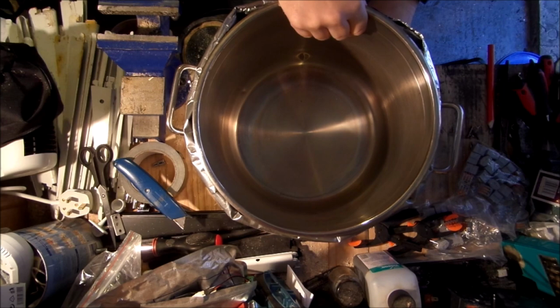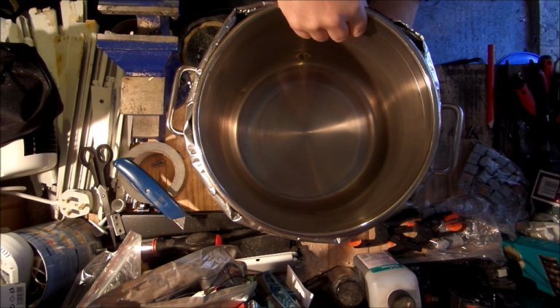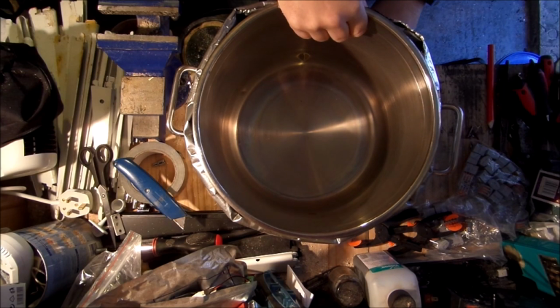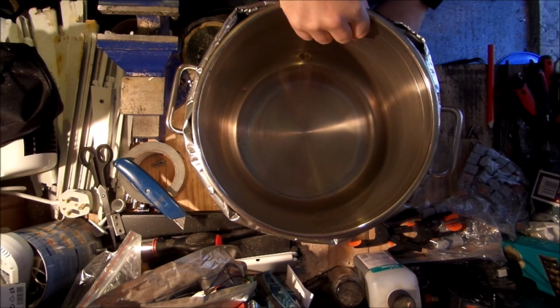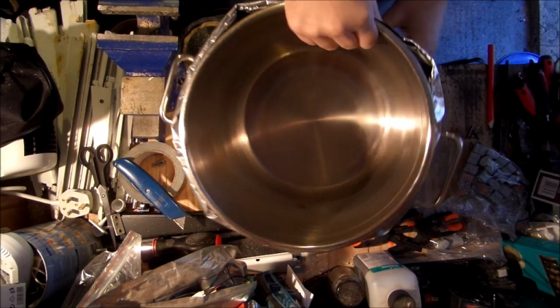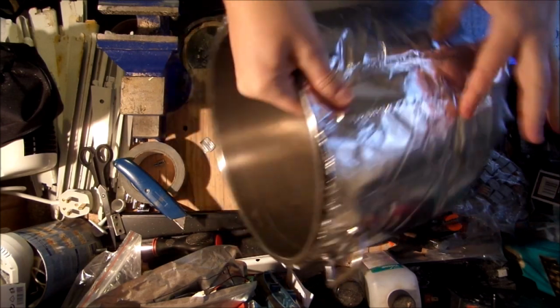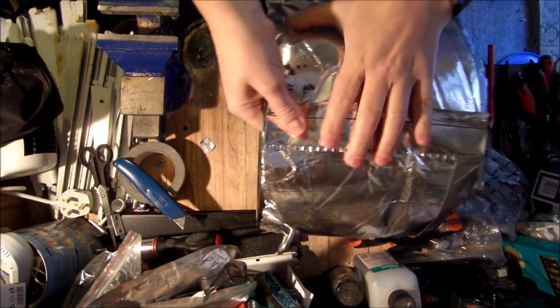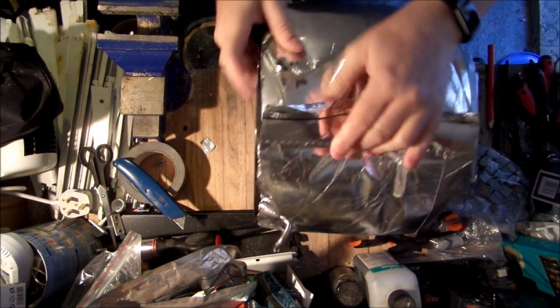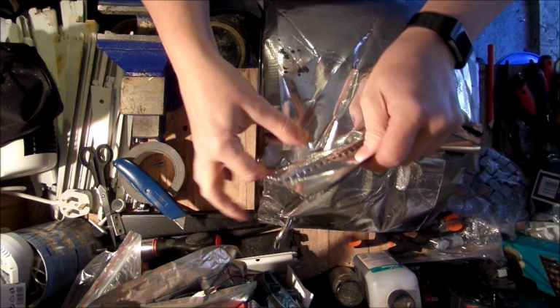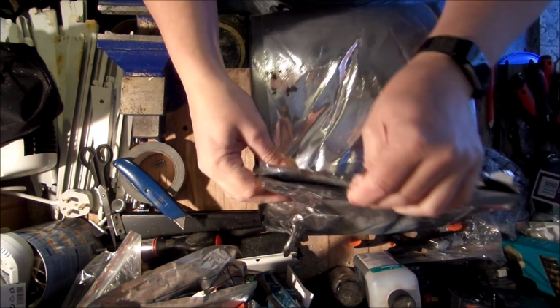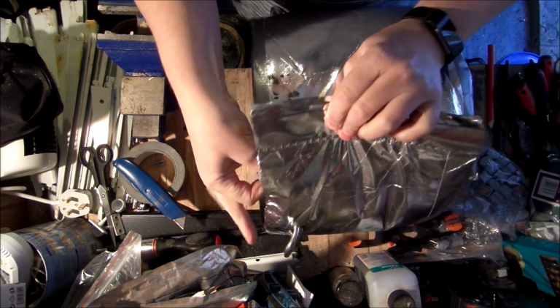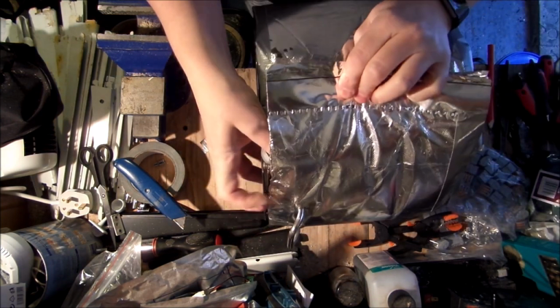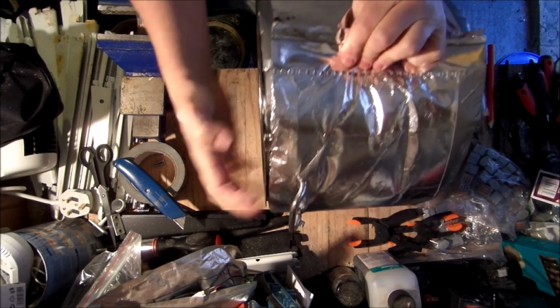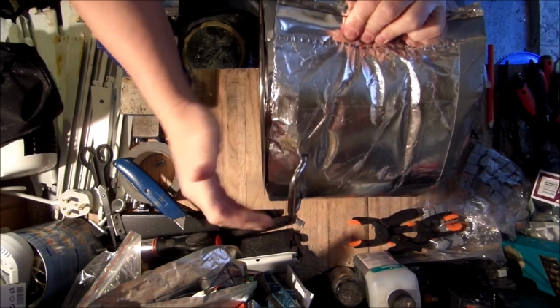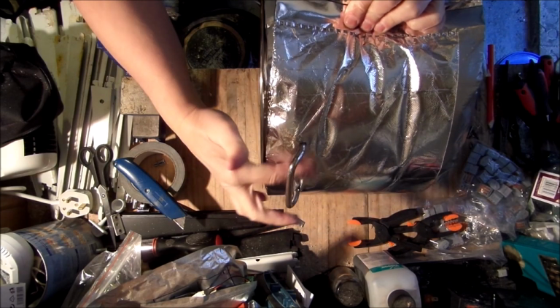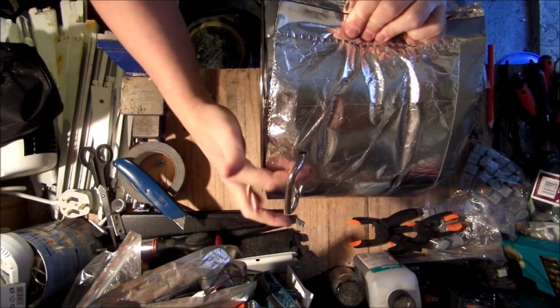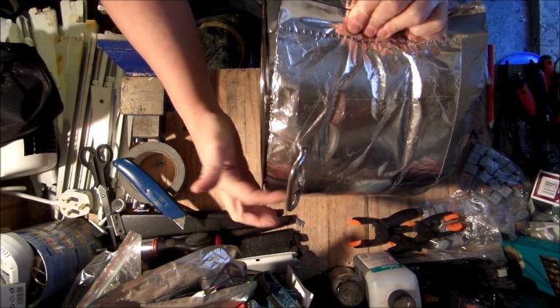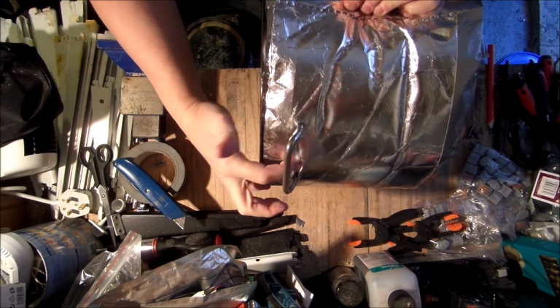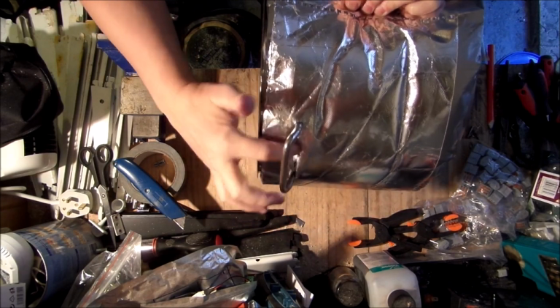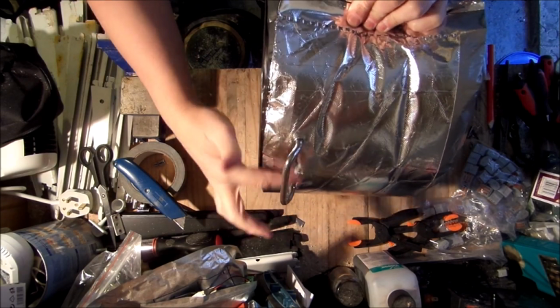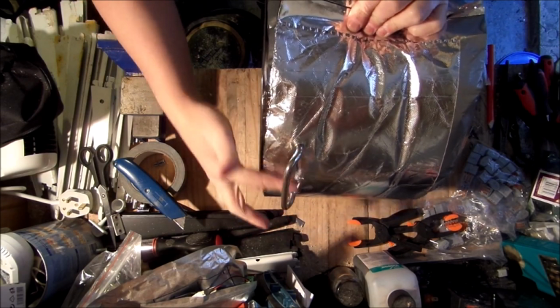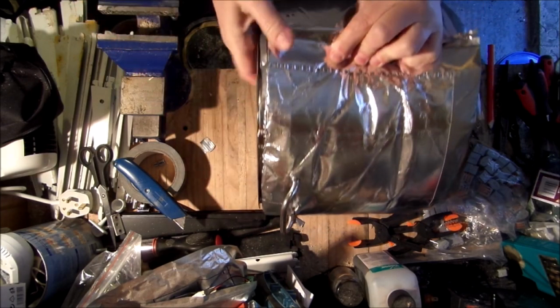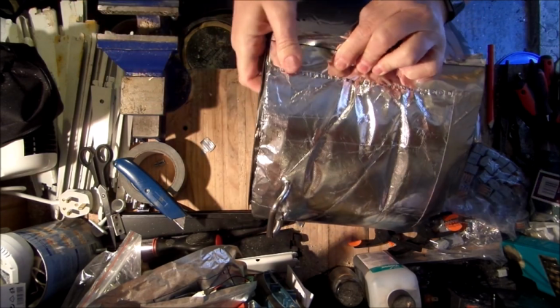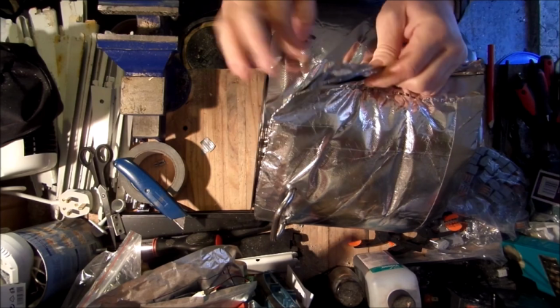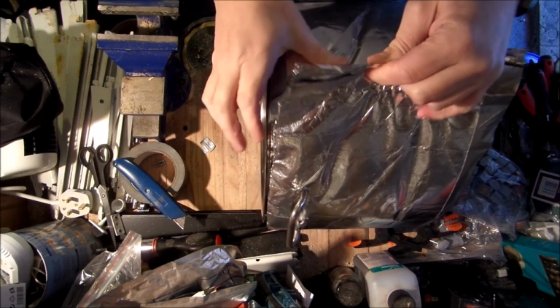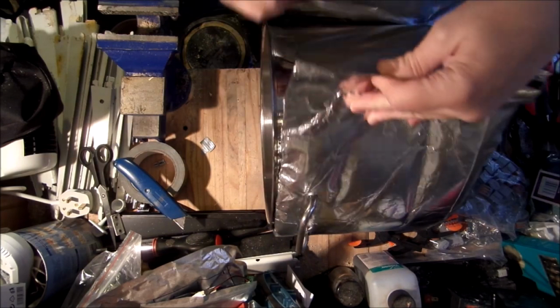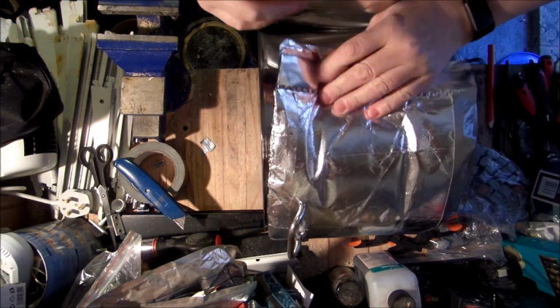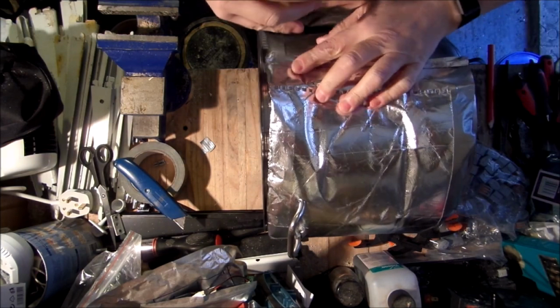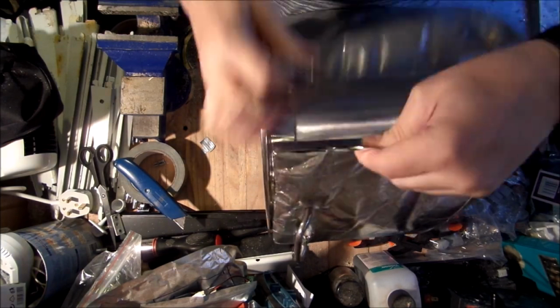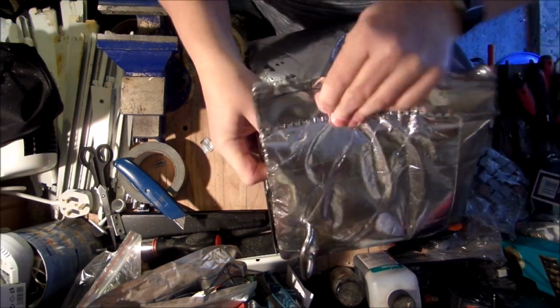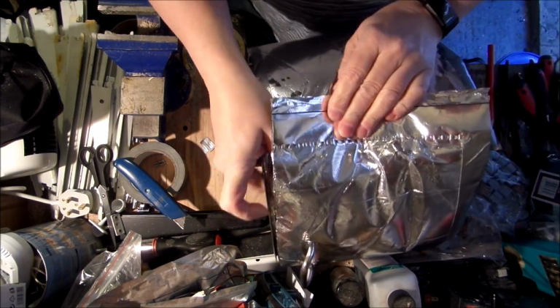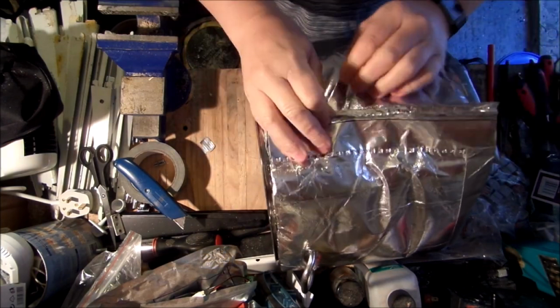That looks pretty good — quite happy with that. It's nice and tight and the handles actually keep it on. I probably need to put some tape through there just to finish this off.